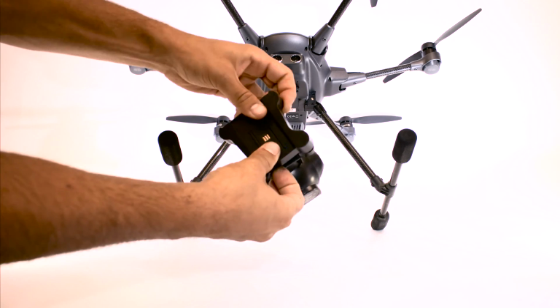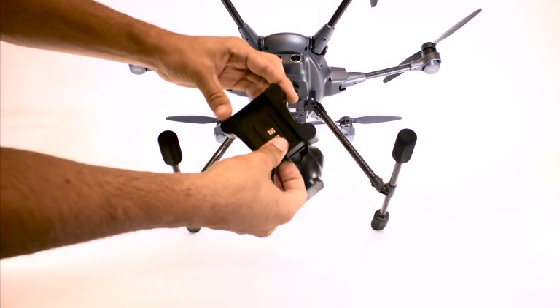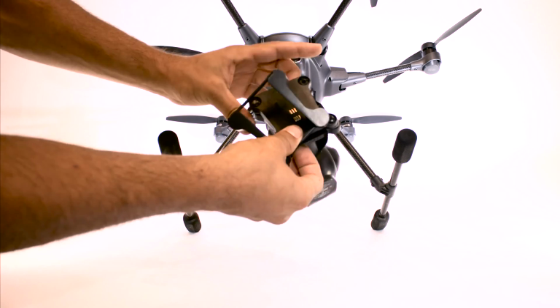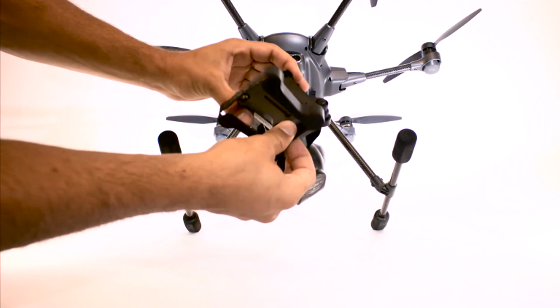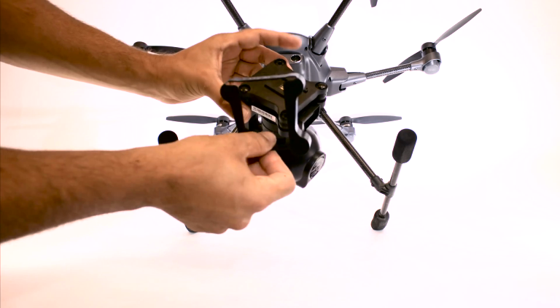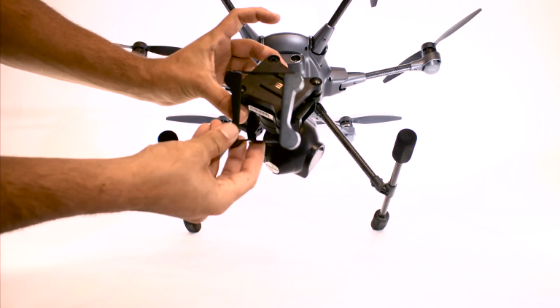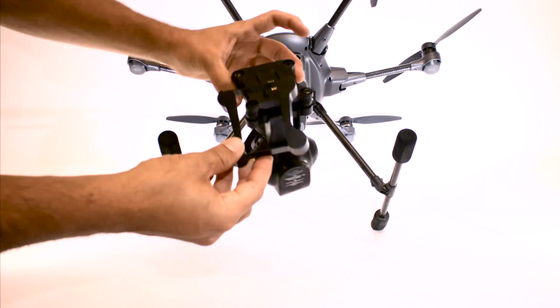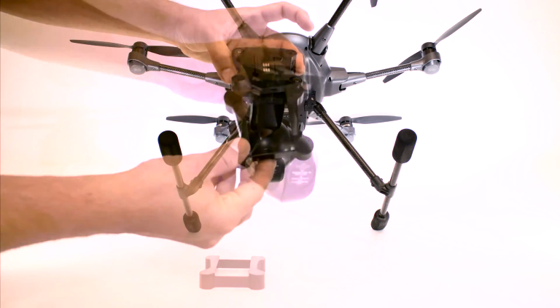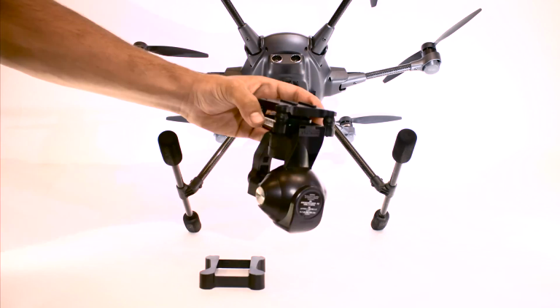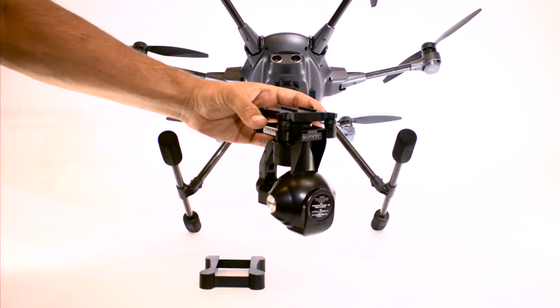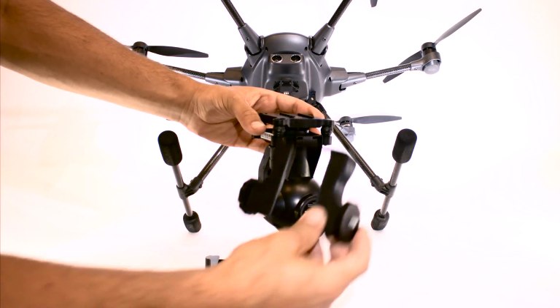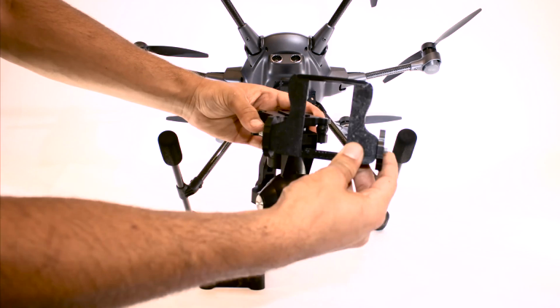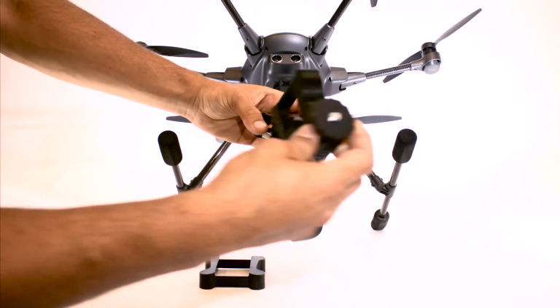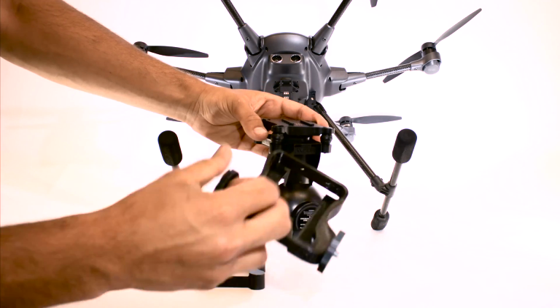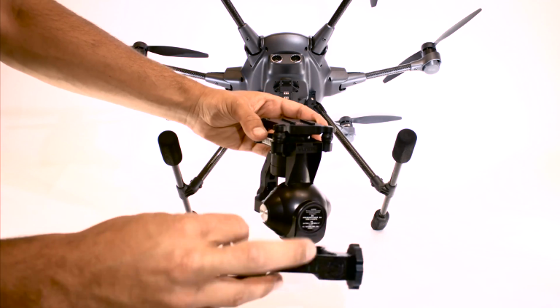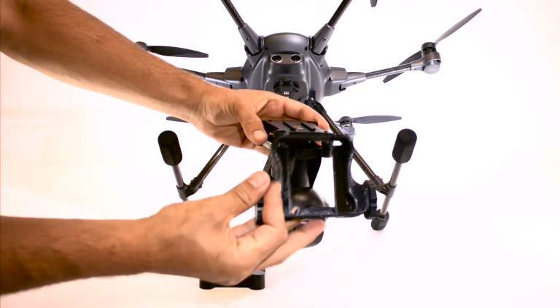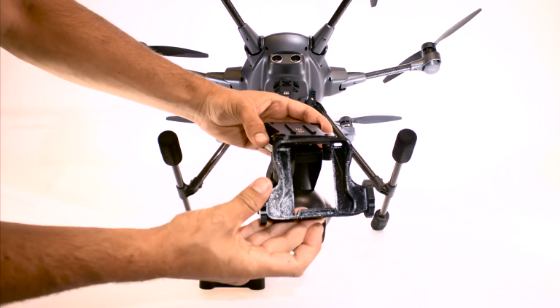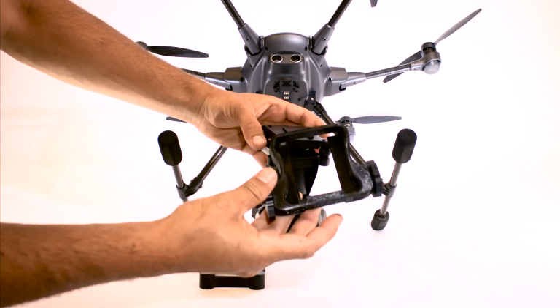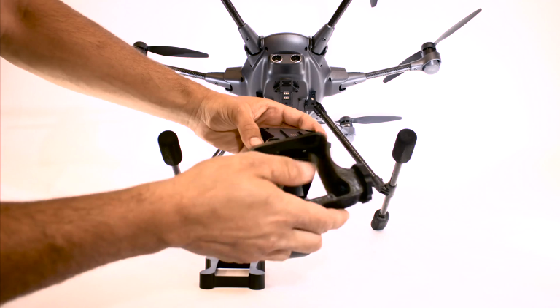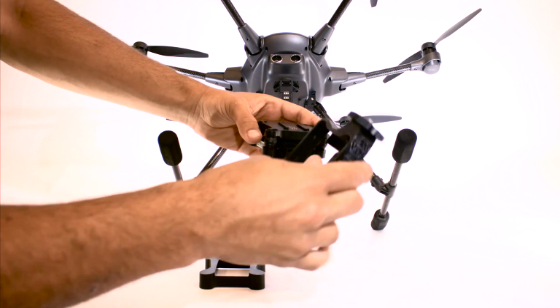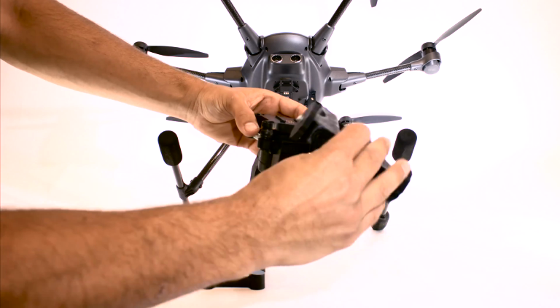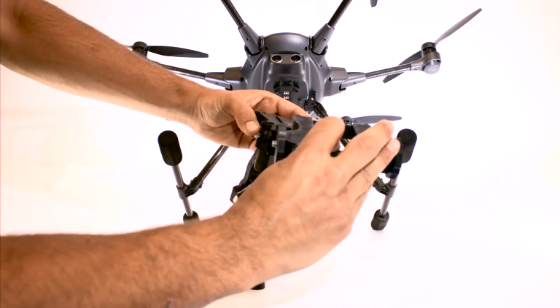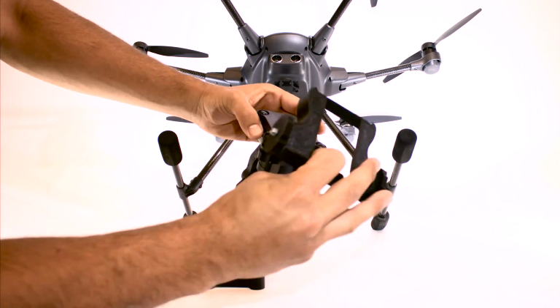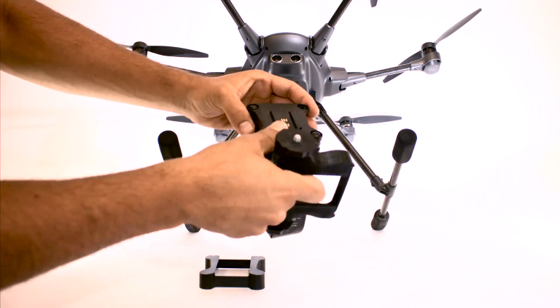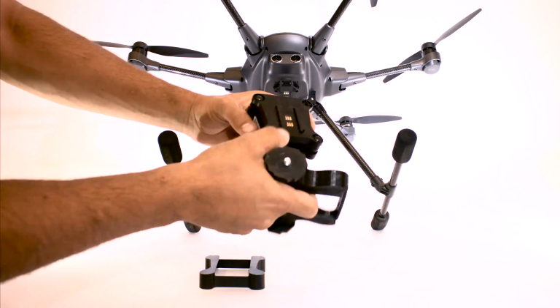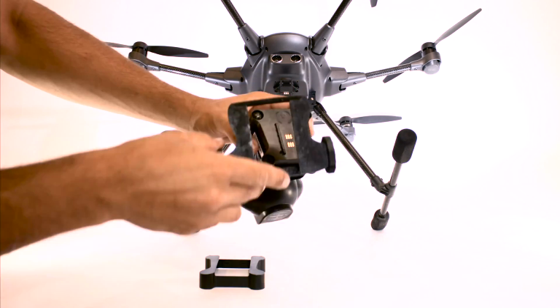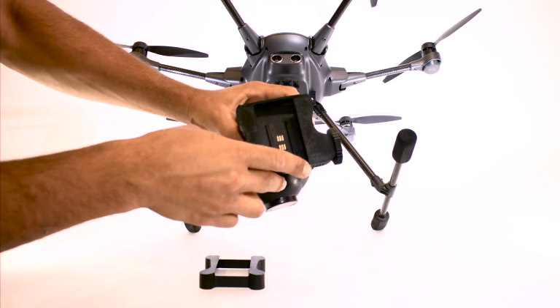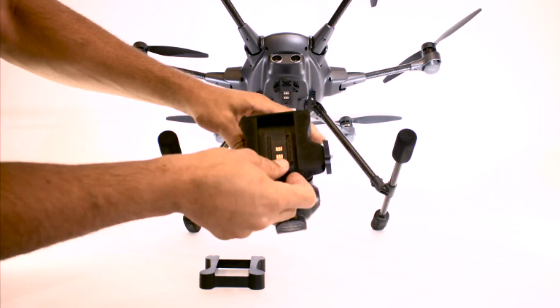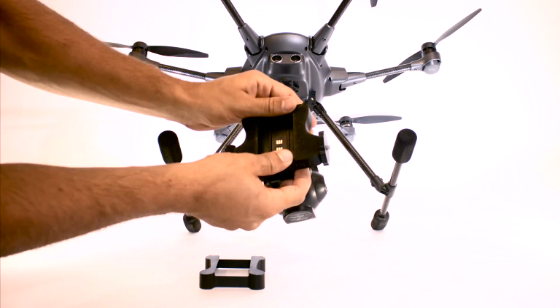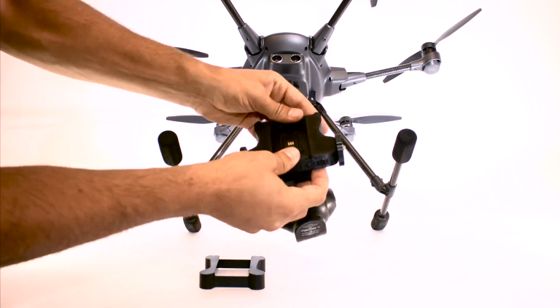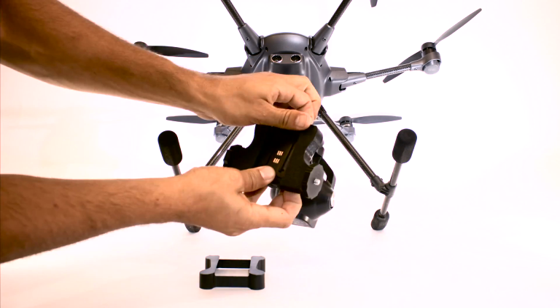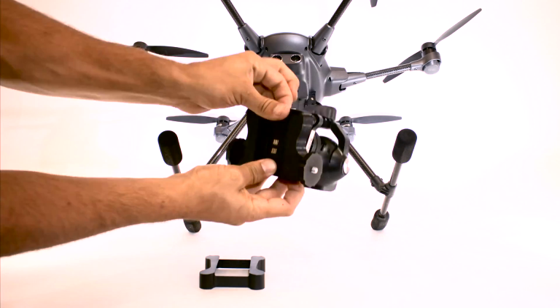Once the plastic casing is off, place it to the side and grab your Loomcube lighting mount. To pop that on, line up the wider end of the light mount with the front of the gimbal and simply snap it snugly into place.